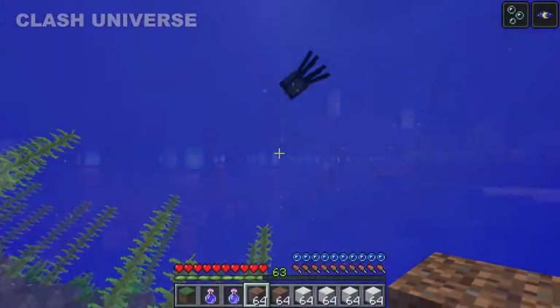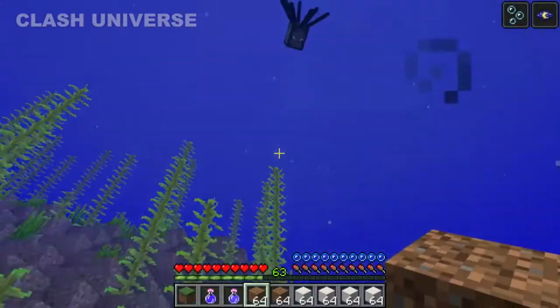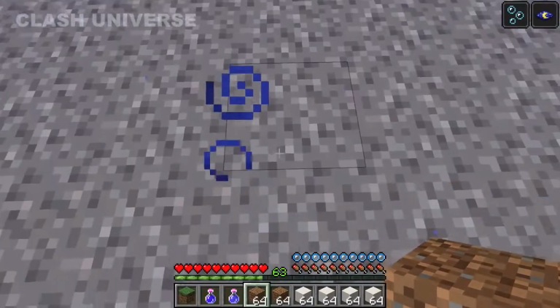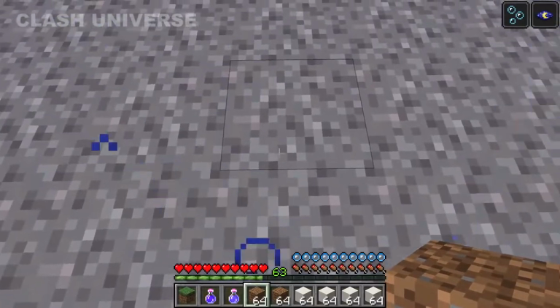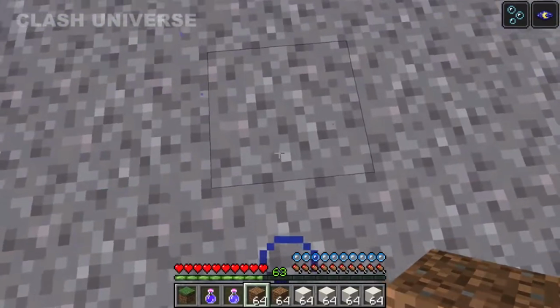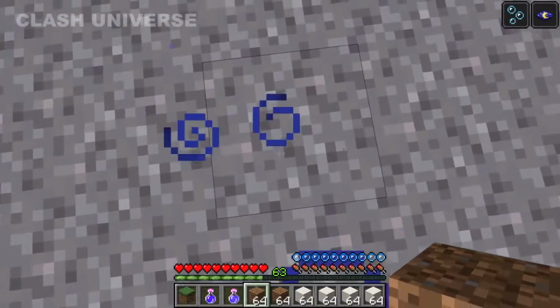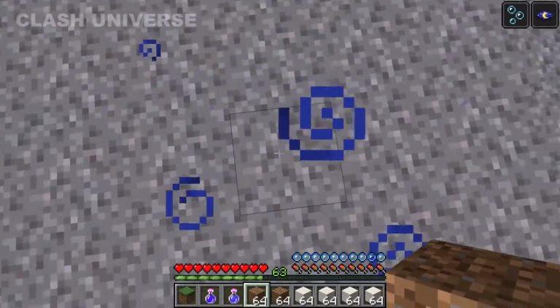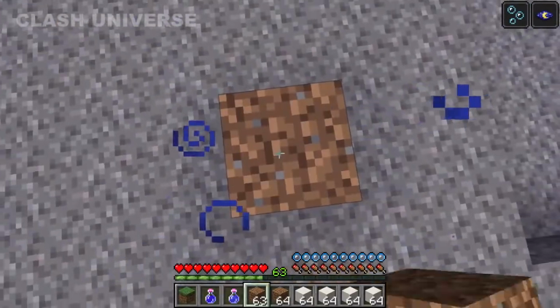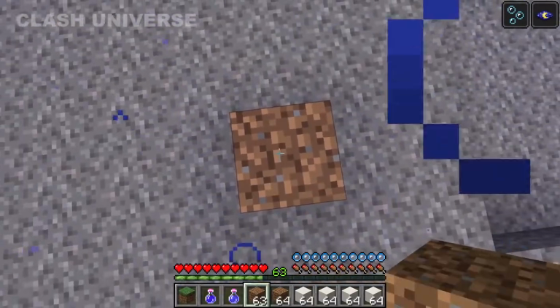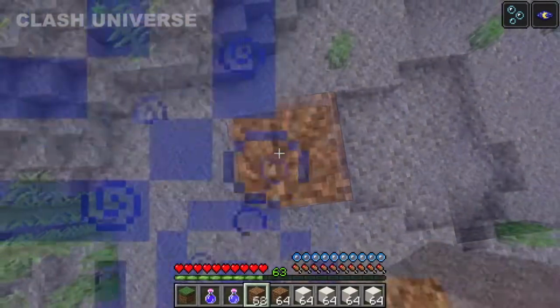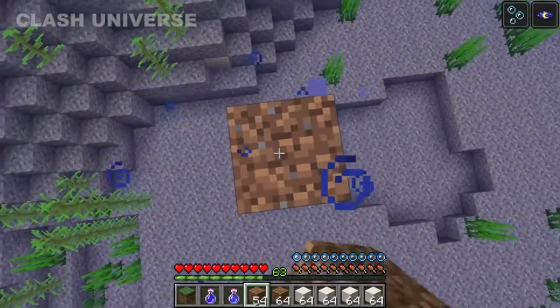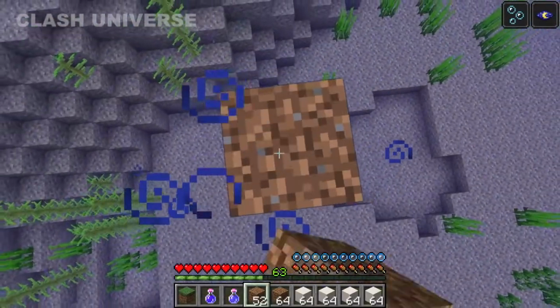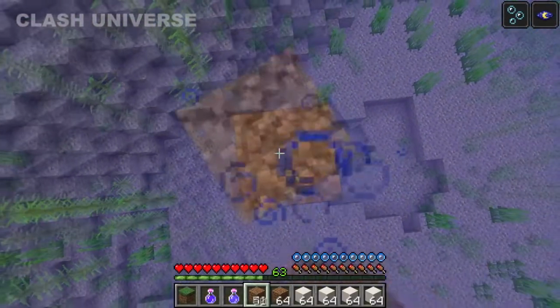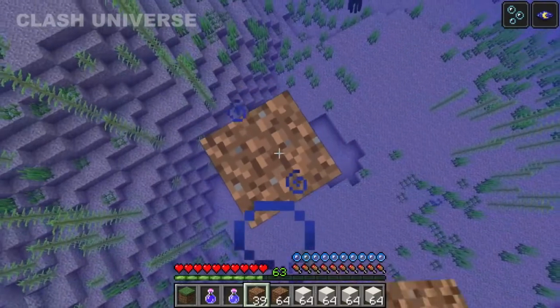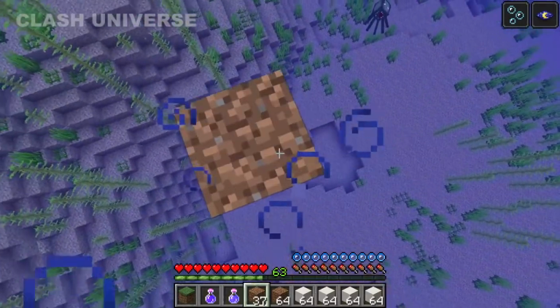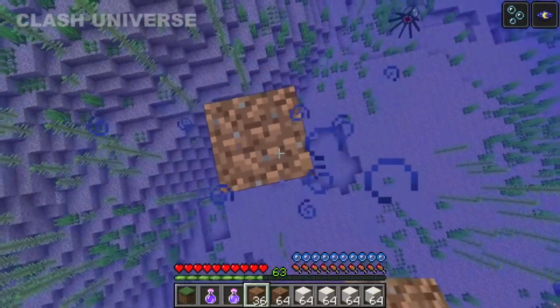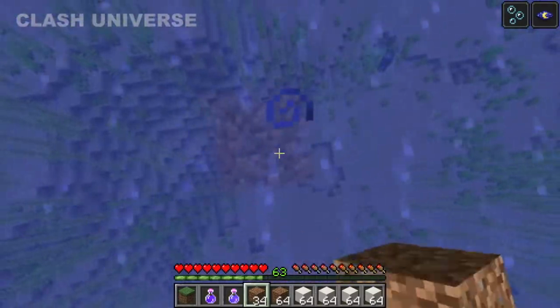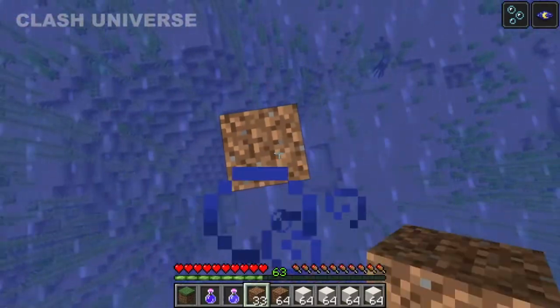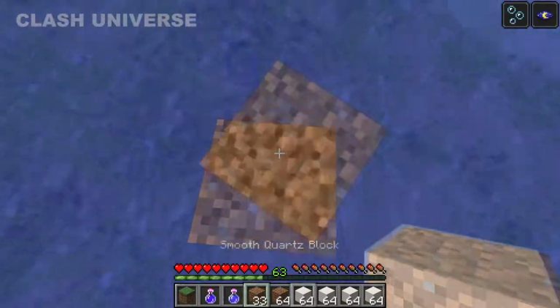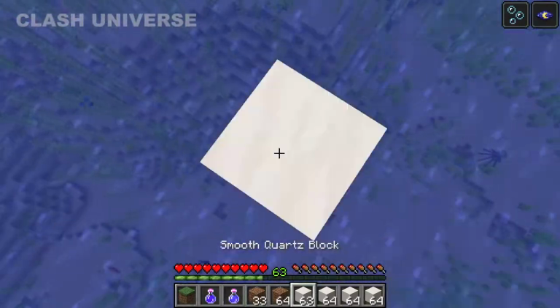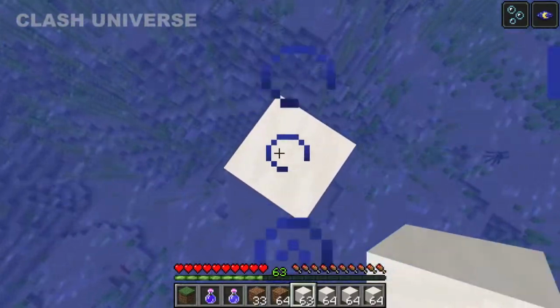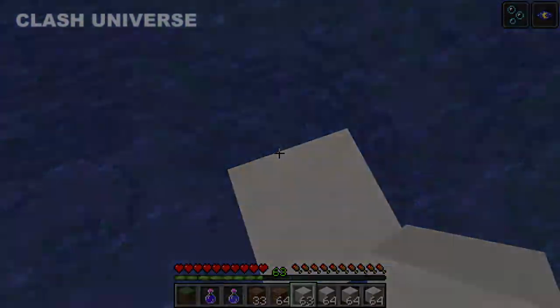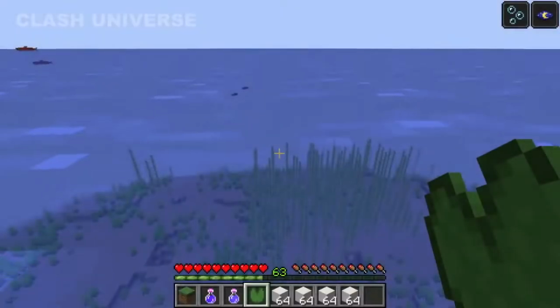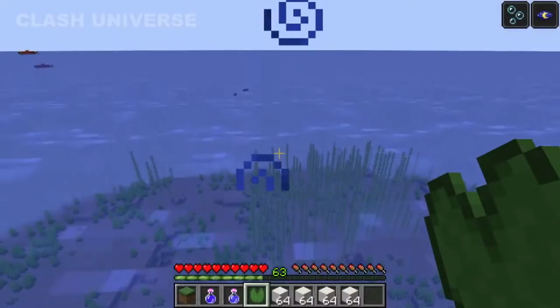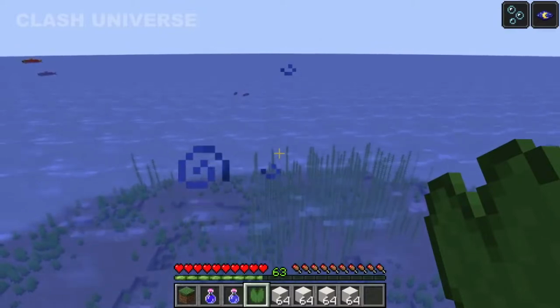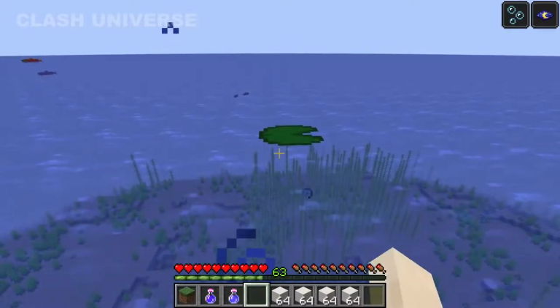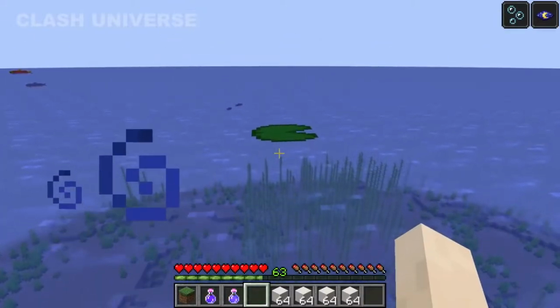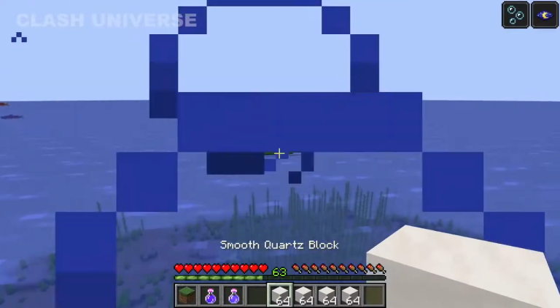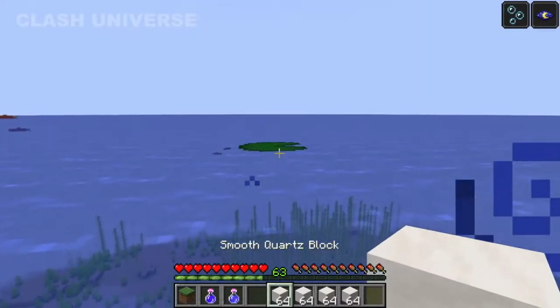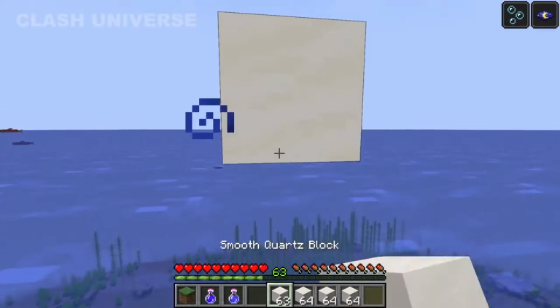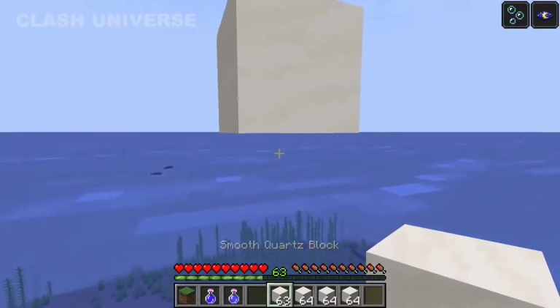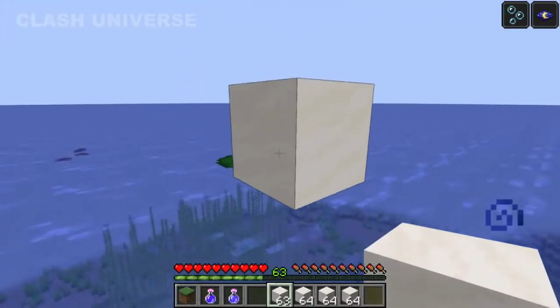If you're building a base somewhere in the middle of an ocean, since you can't build directly over the water, you've got to start building up from the ground. Rather, place a lily pad and start your build — it's so simple and easy.